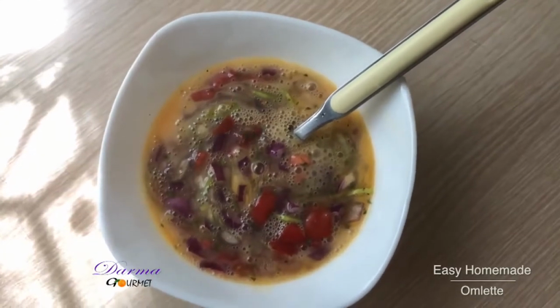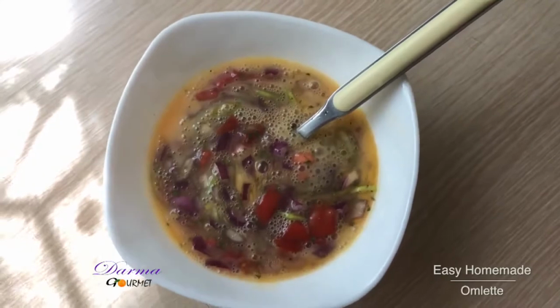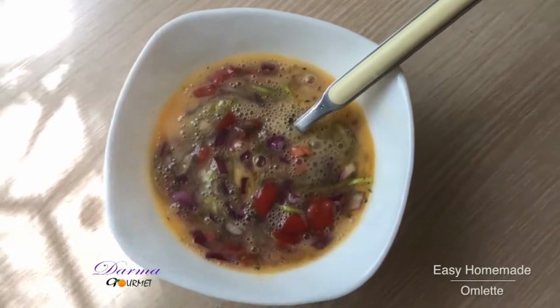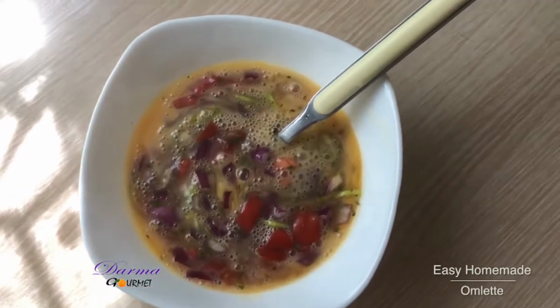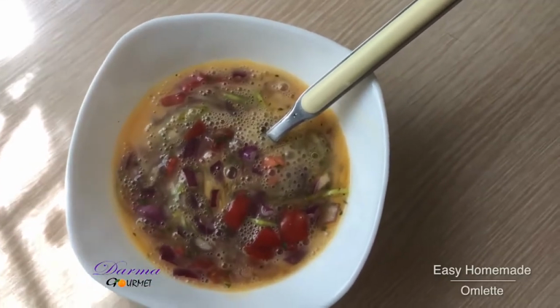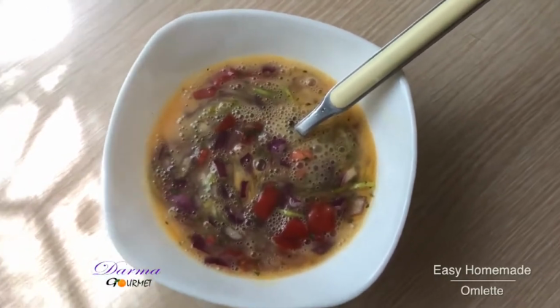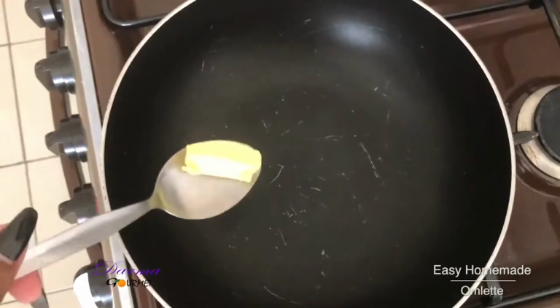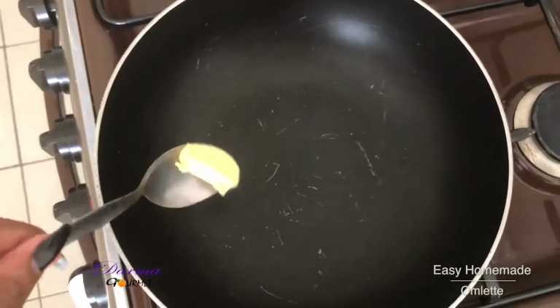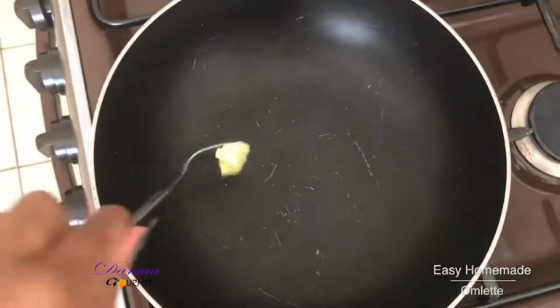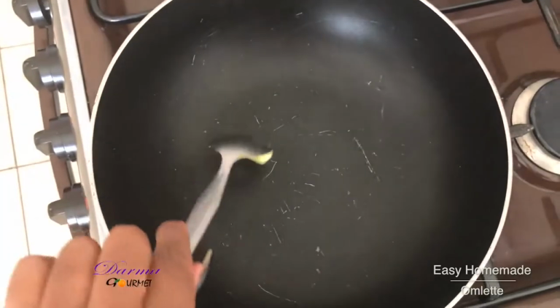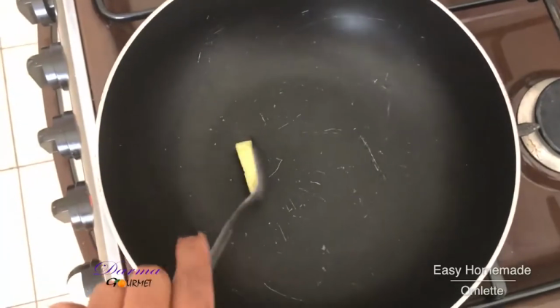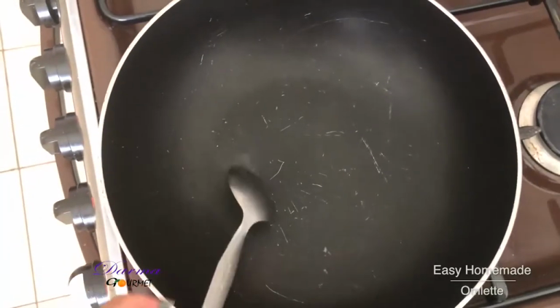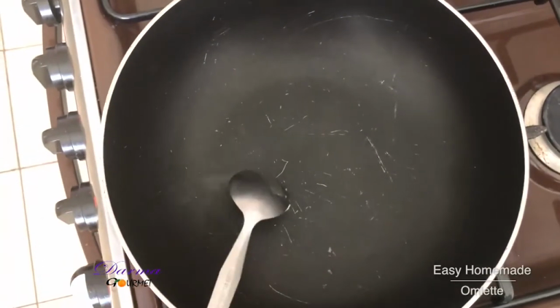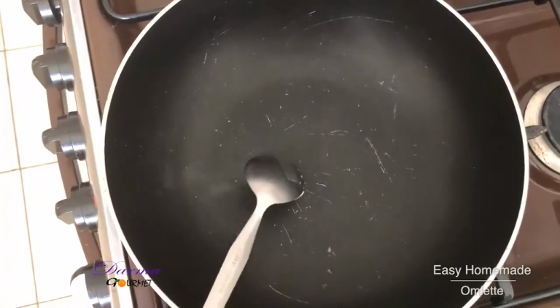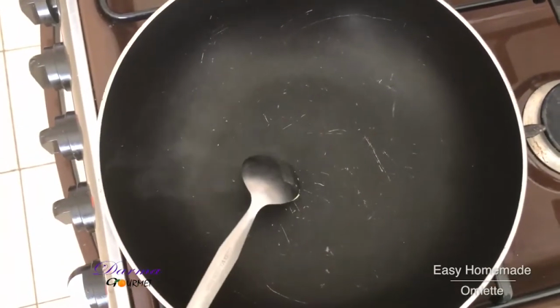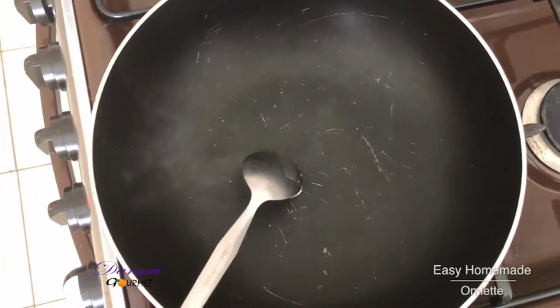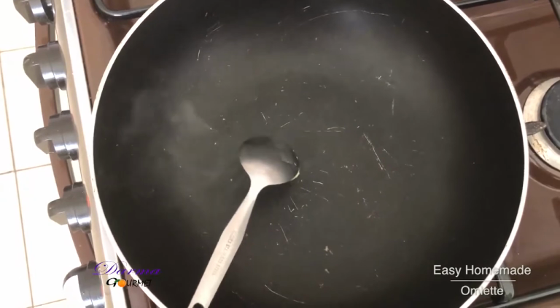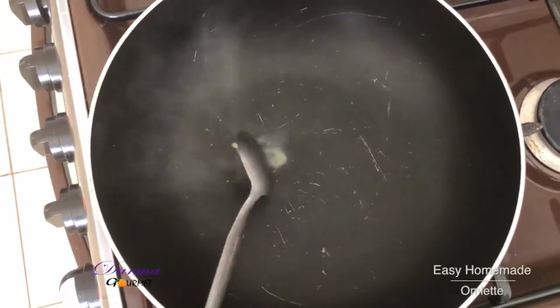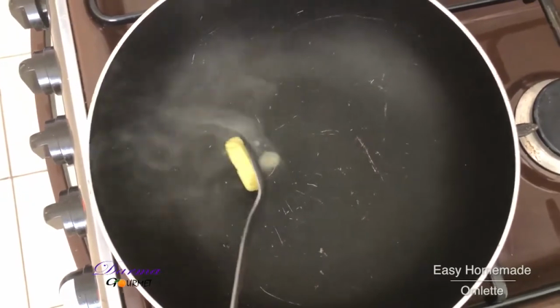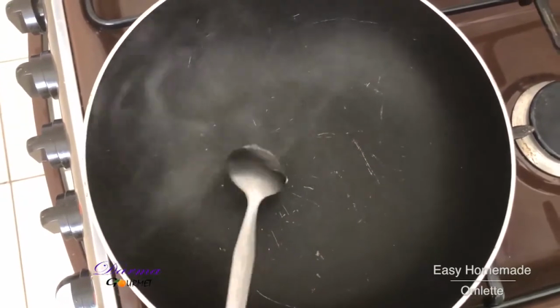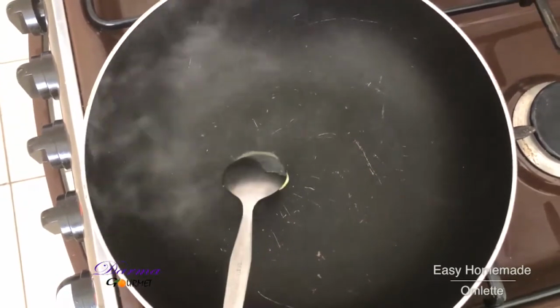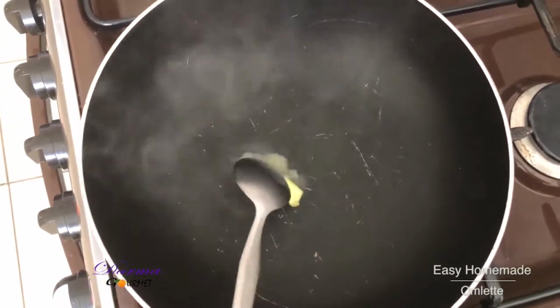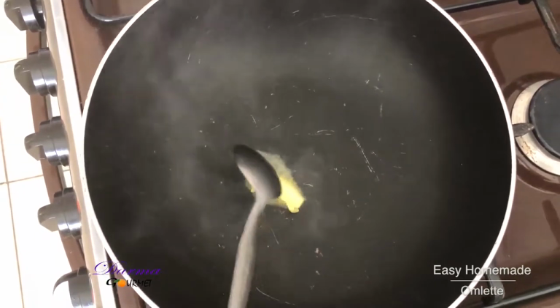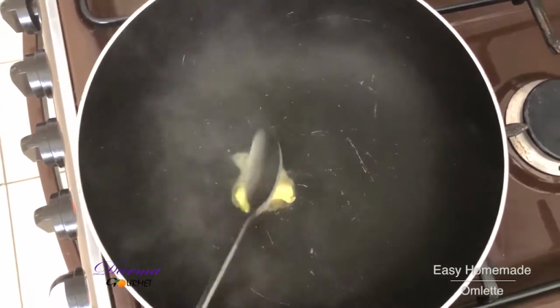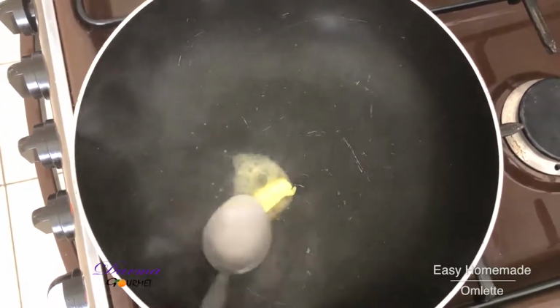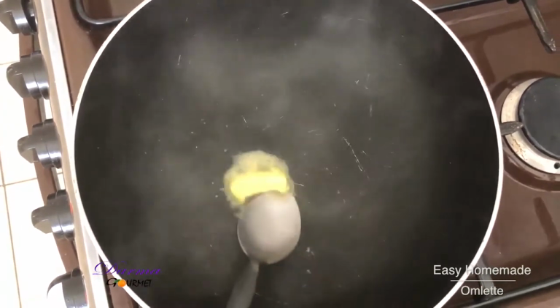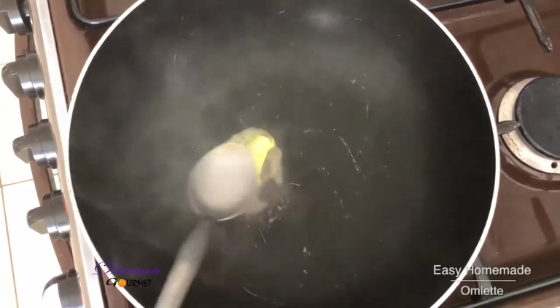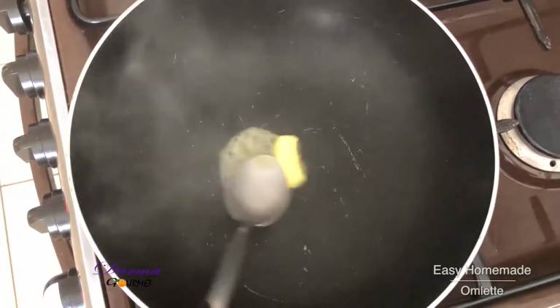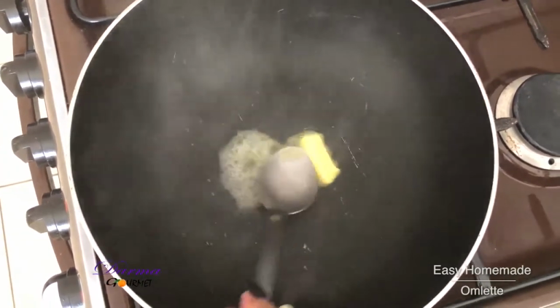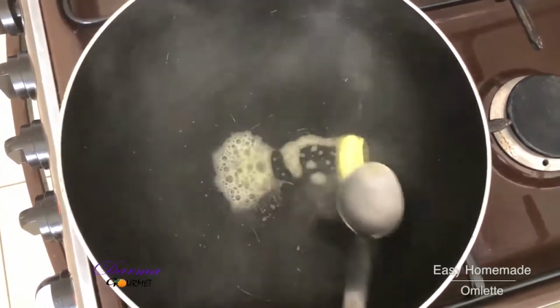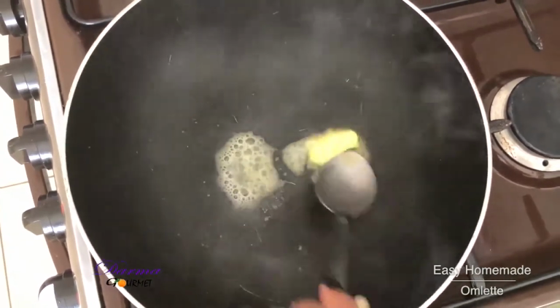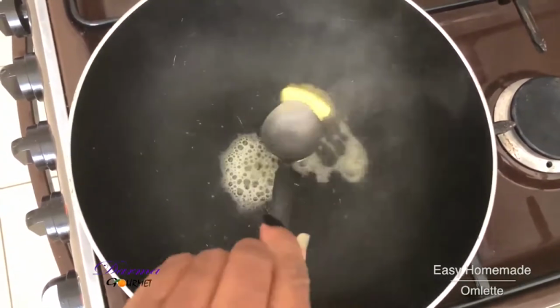I'll now put it in a pan. I'll add some butter. It's enough to cook the omelette. Let it melt before I cook the omelette.